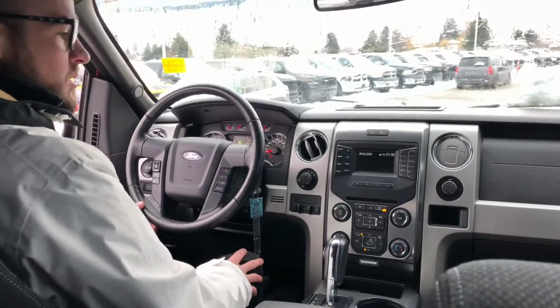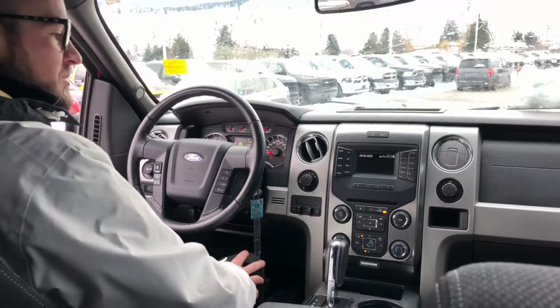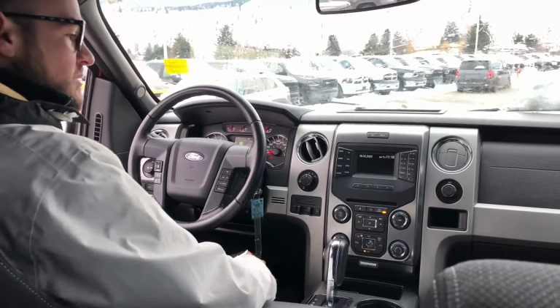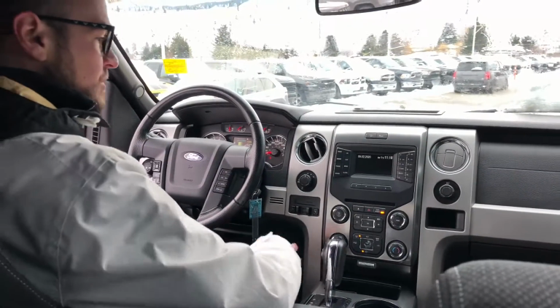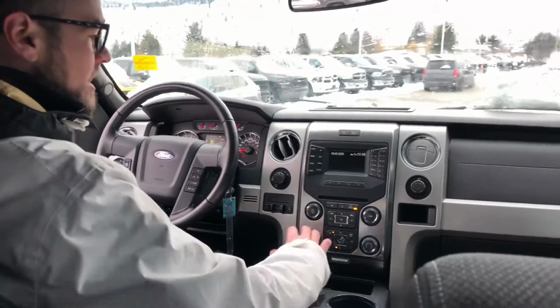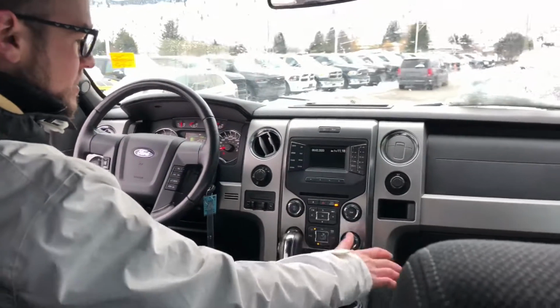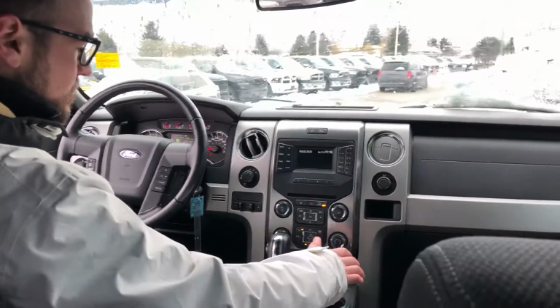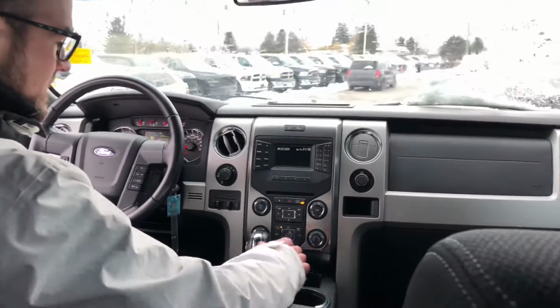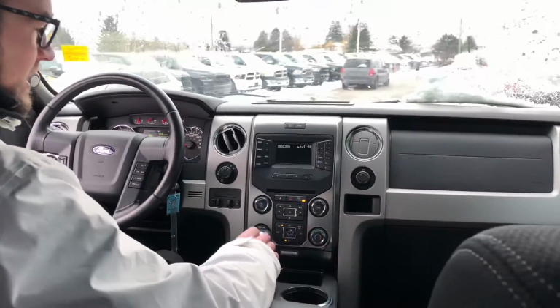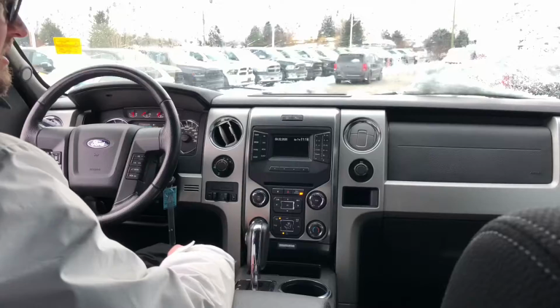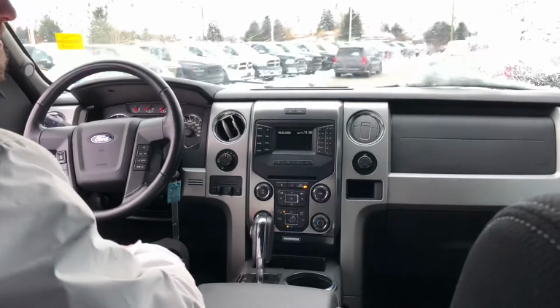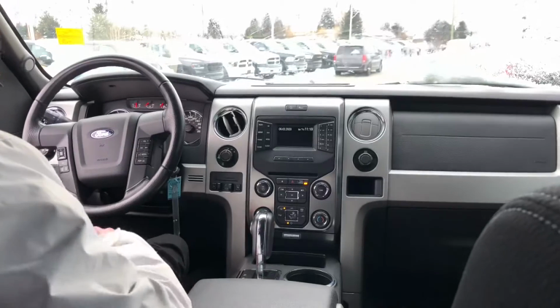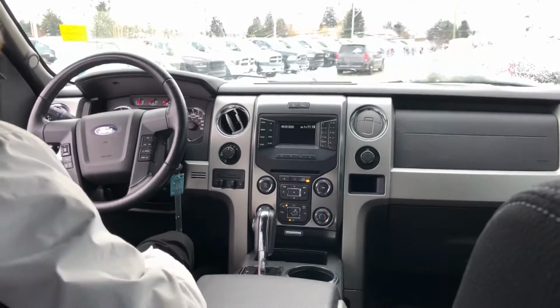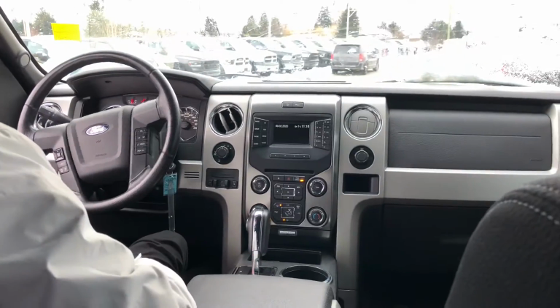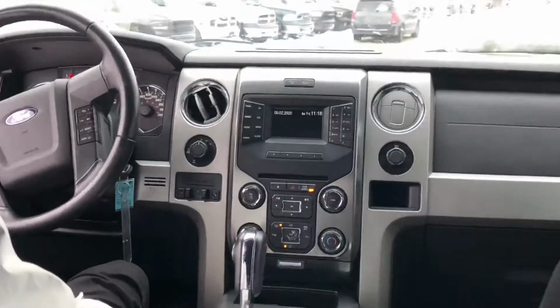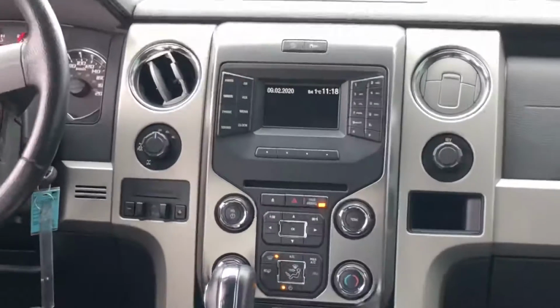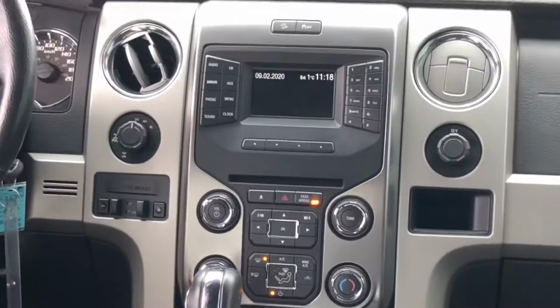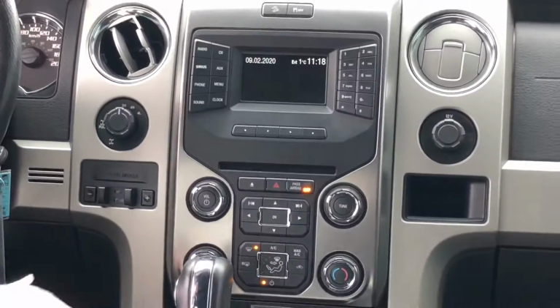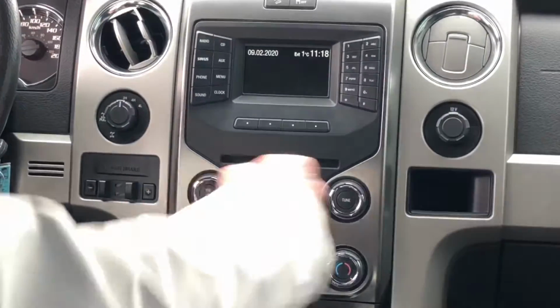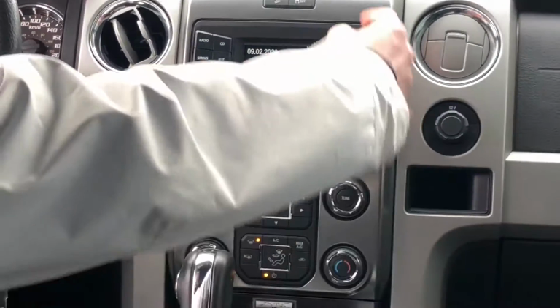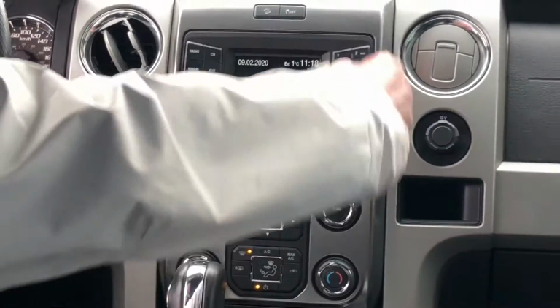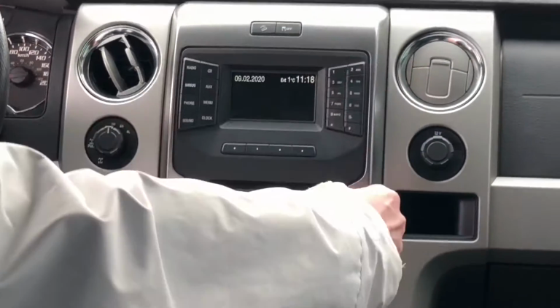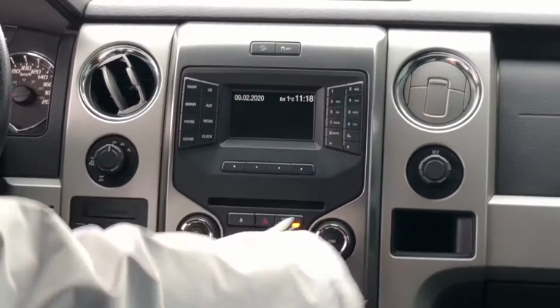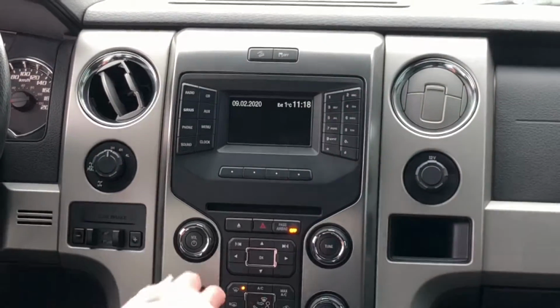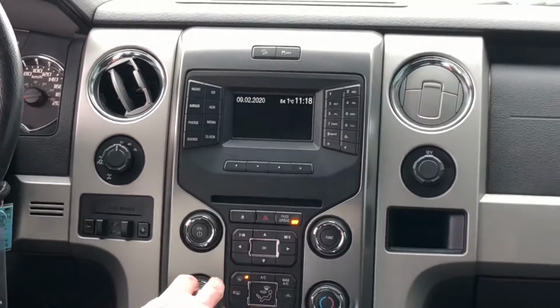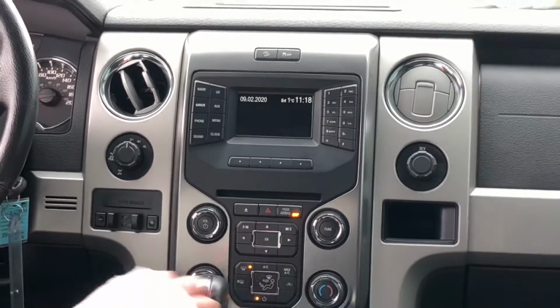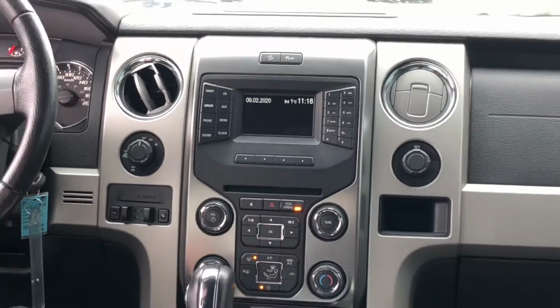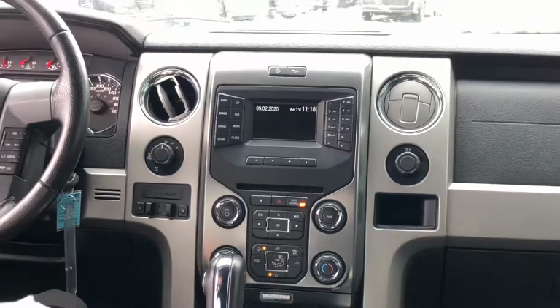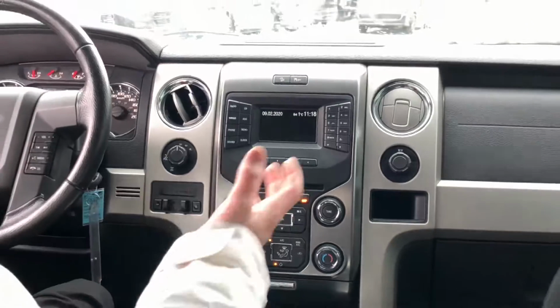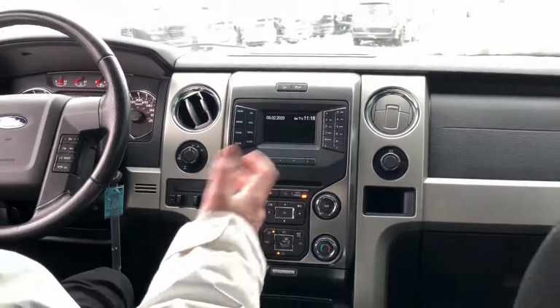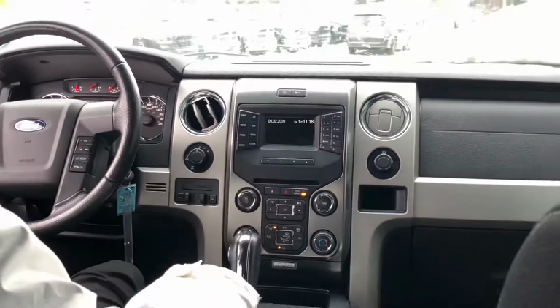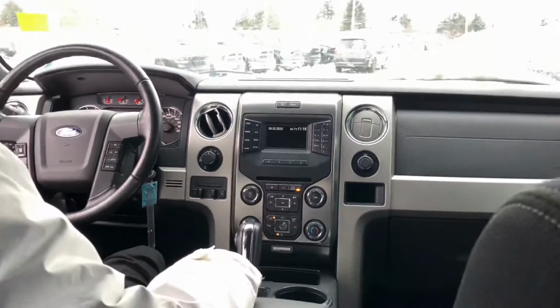We've got full climate control — heat, AC, power locks, power windows. We've got a nice Bluetooth setup. Dial your phone numbers, play your music wirelessly.